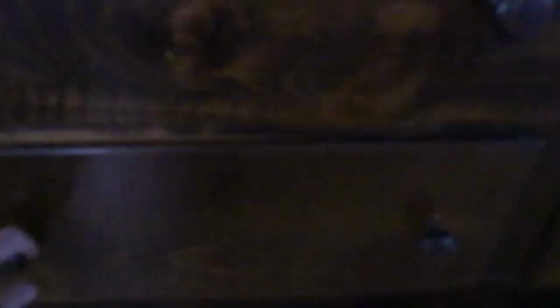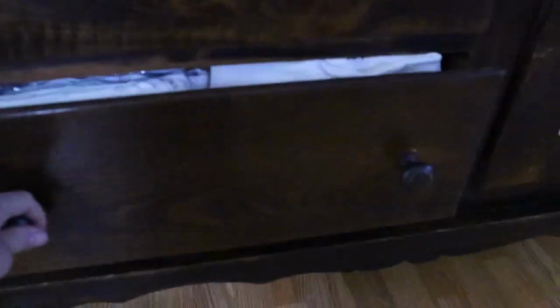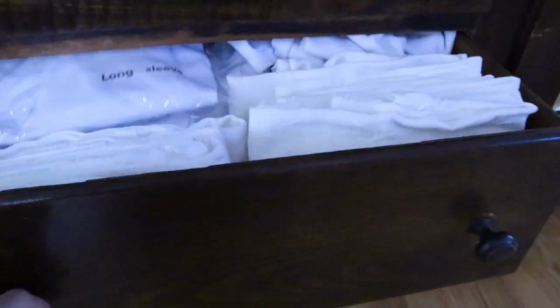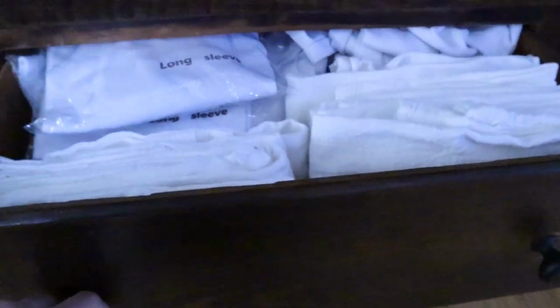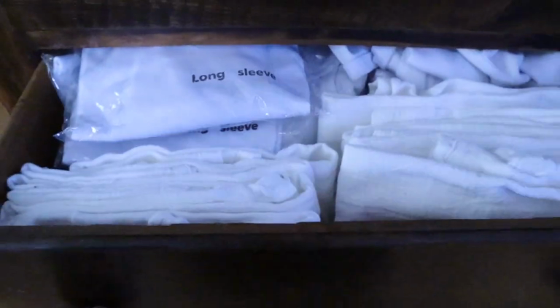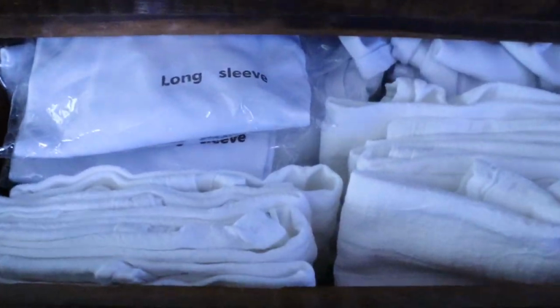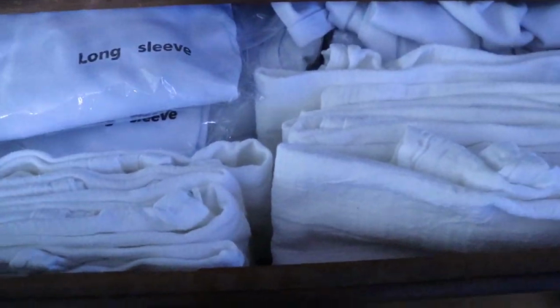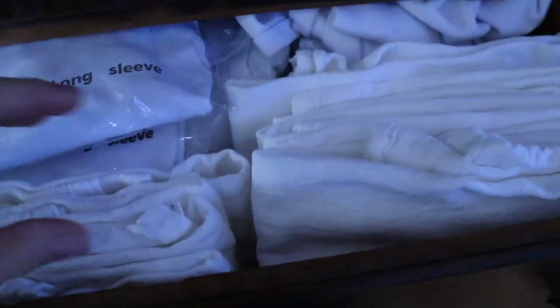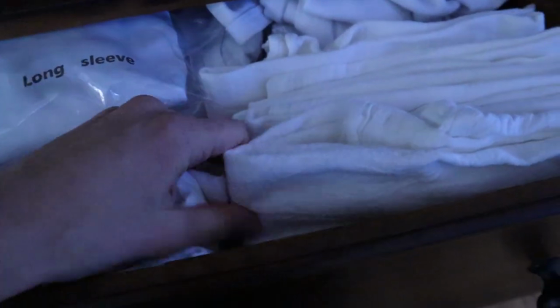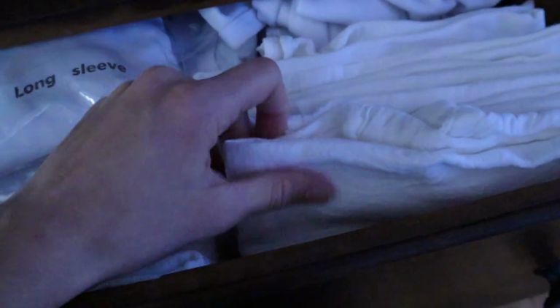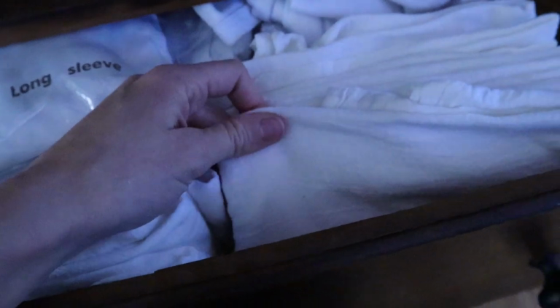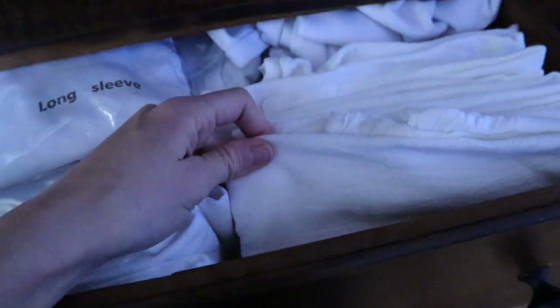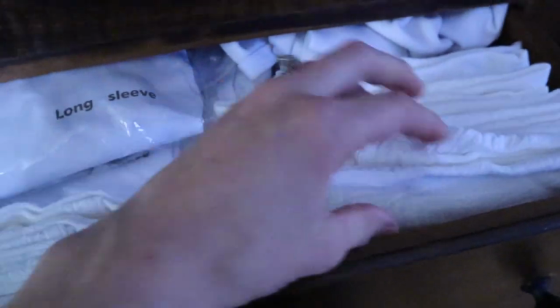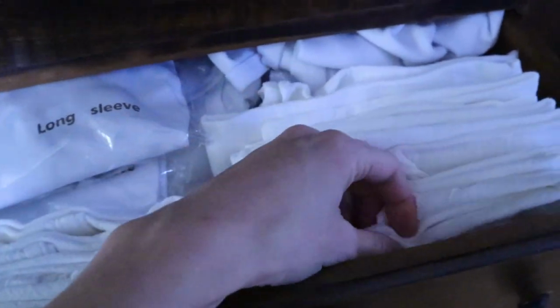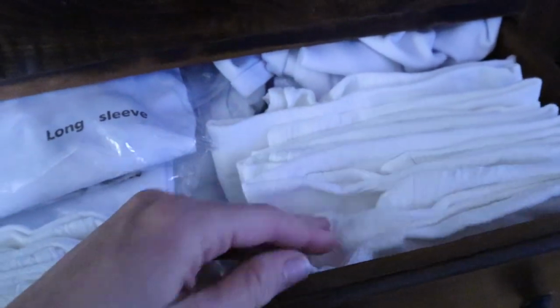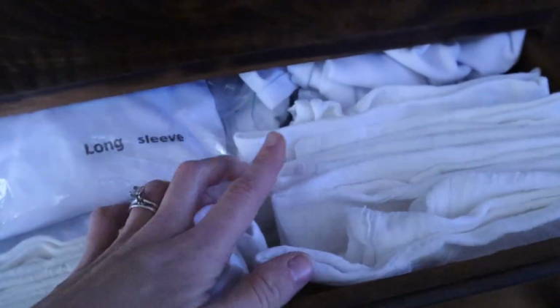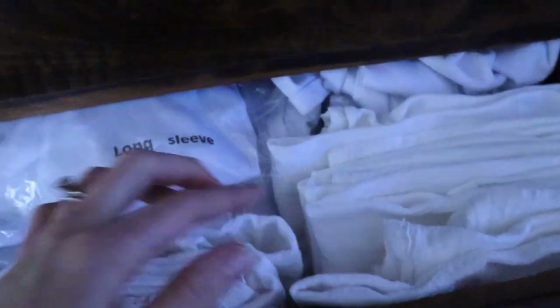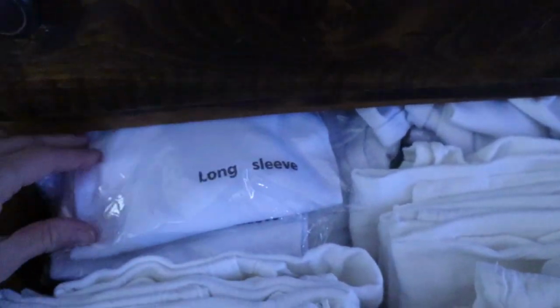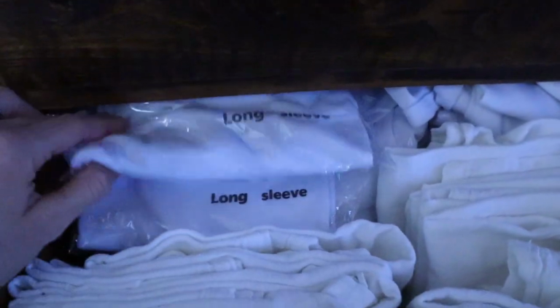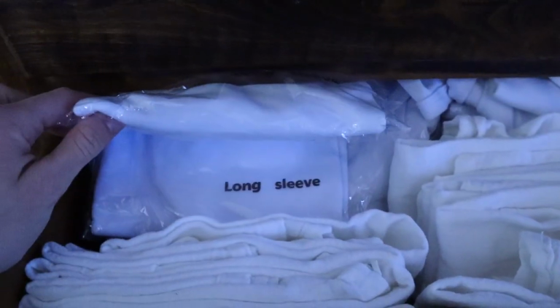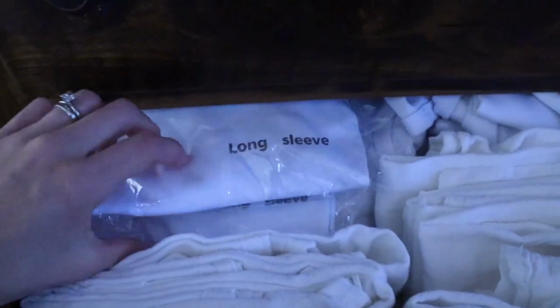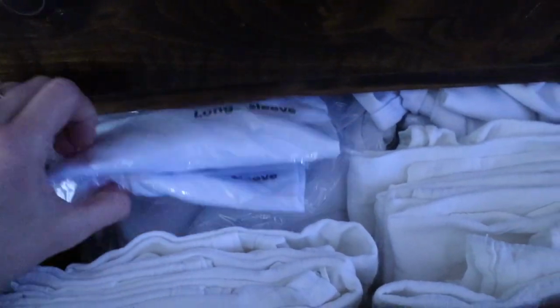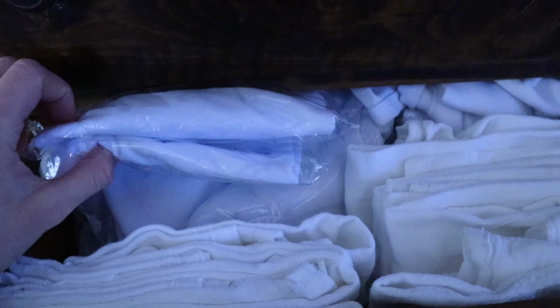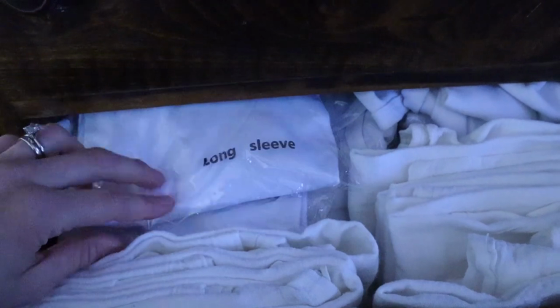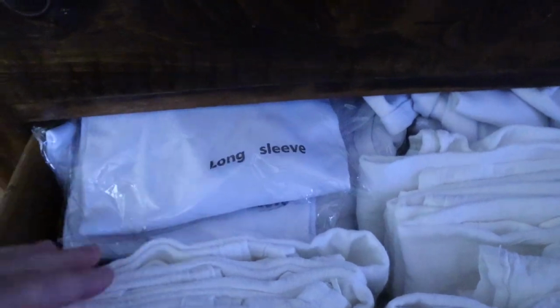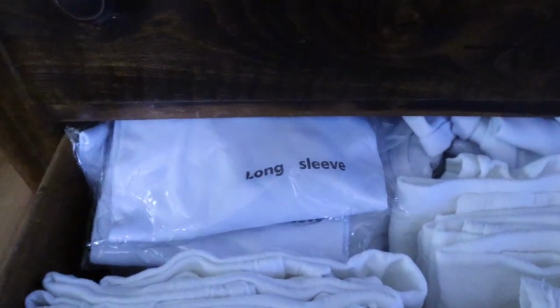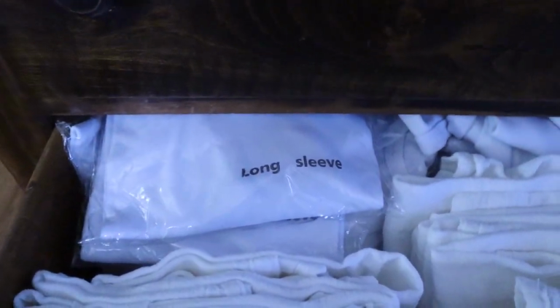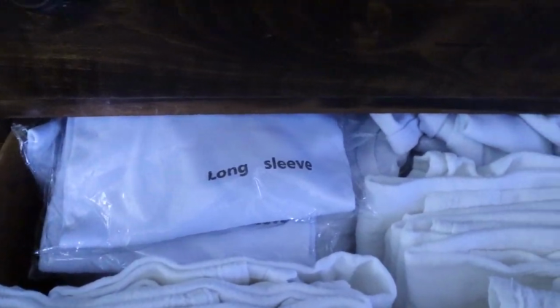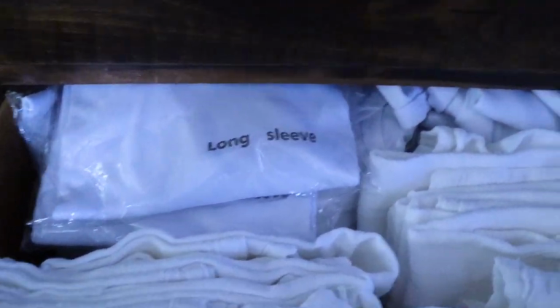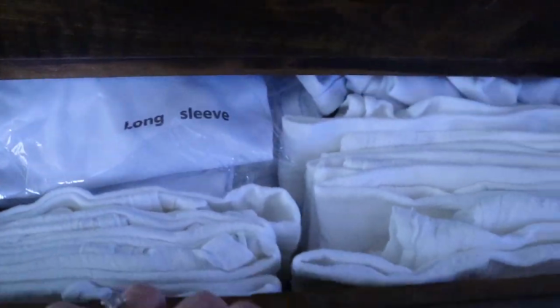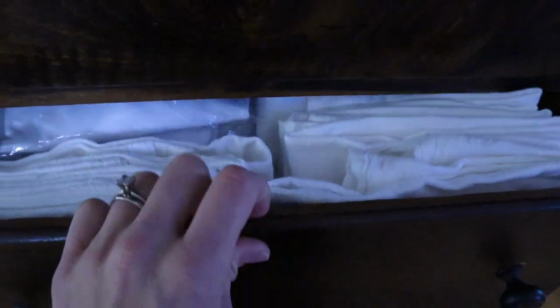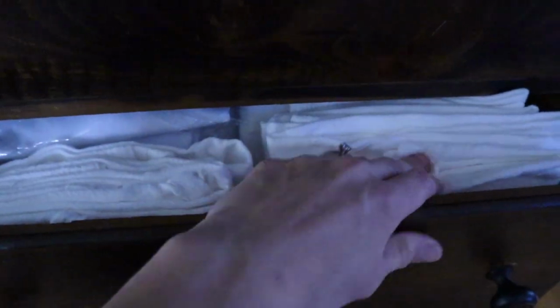In this bottom drawer I have some kitchen towels that I'm going to be doing something with soon. And when I was doing embroidery I had gotten so many shirts, so these are just extra shirts in different sizes.